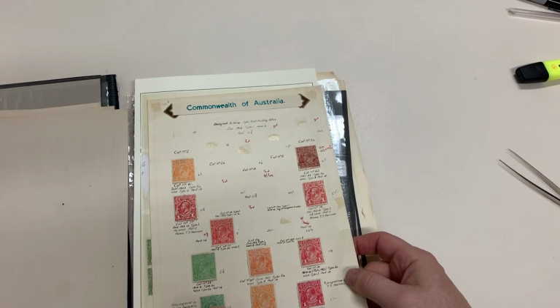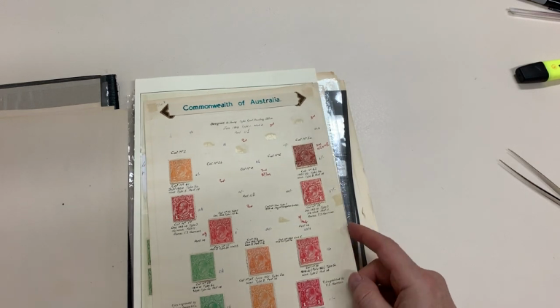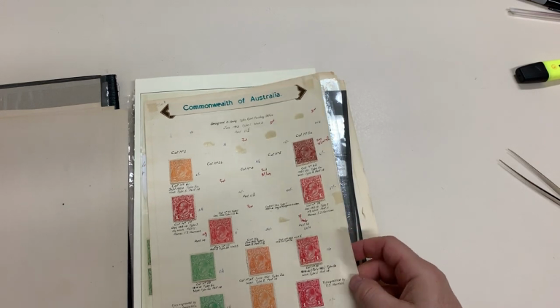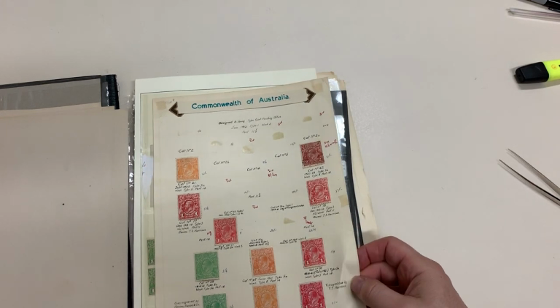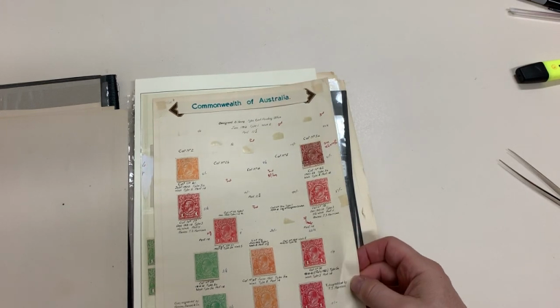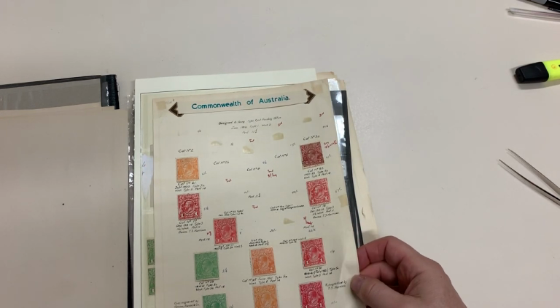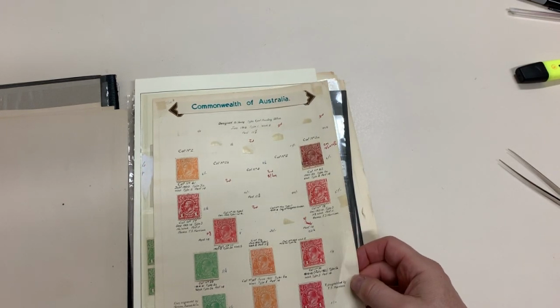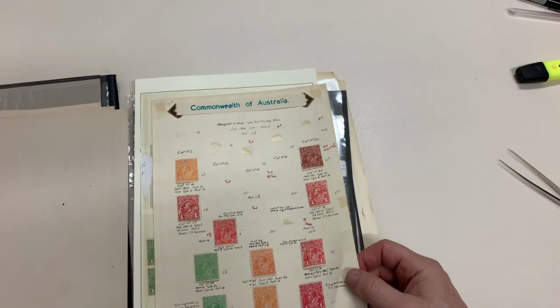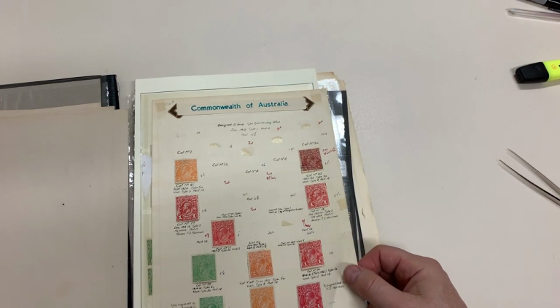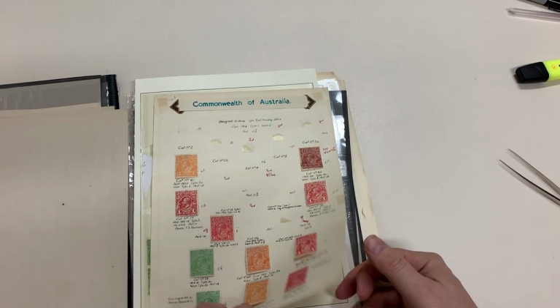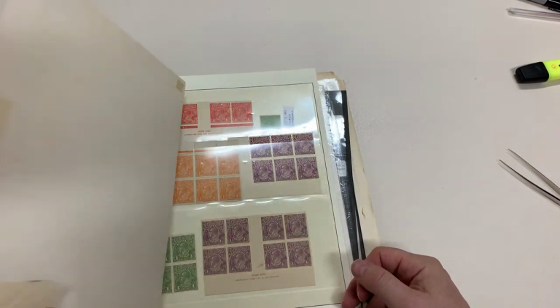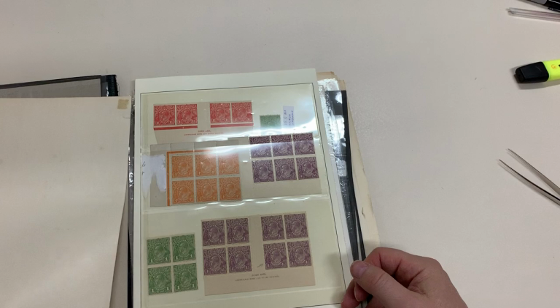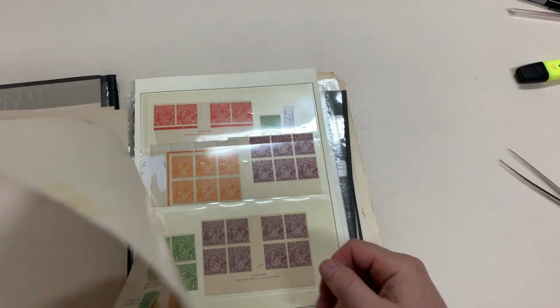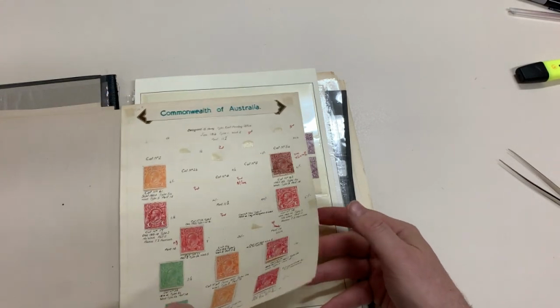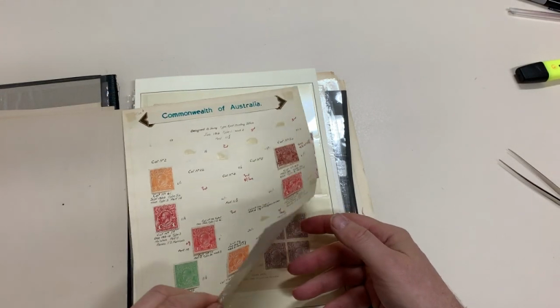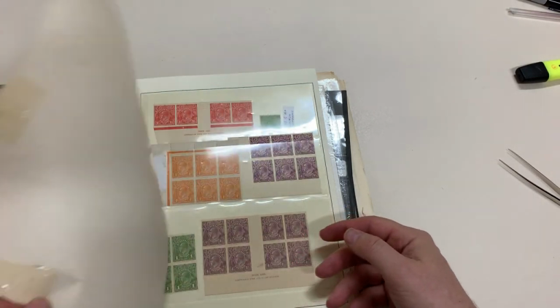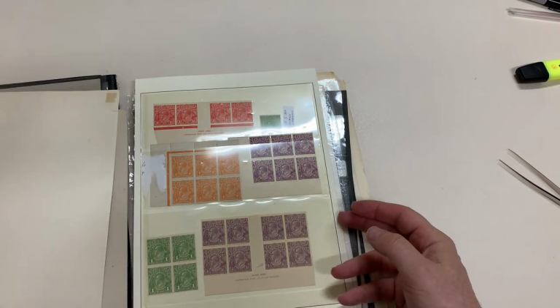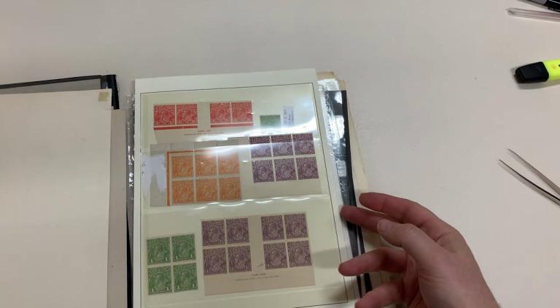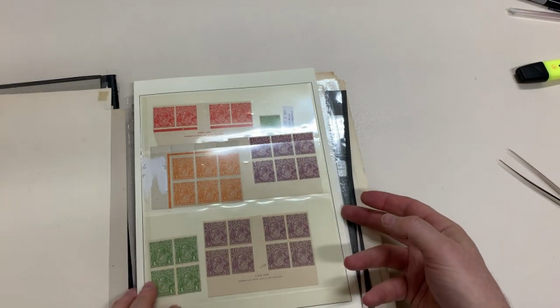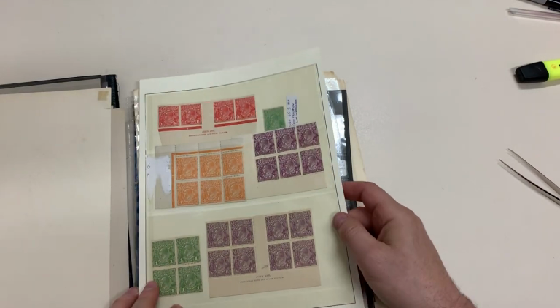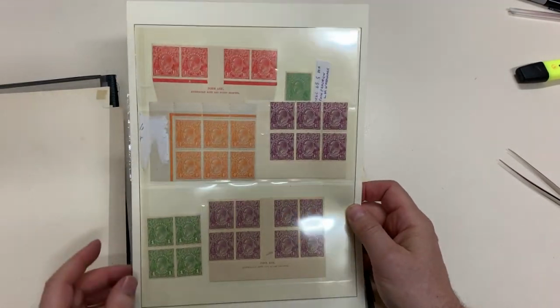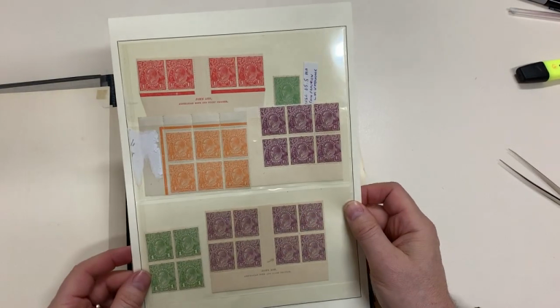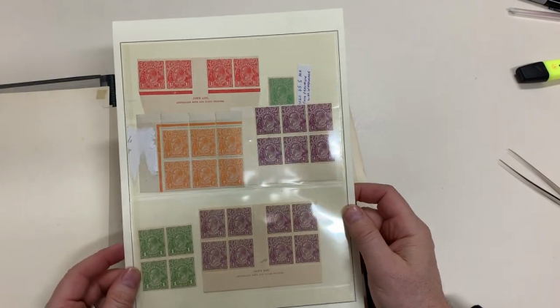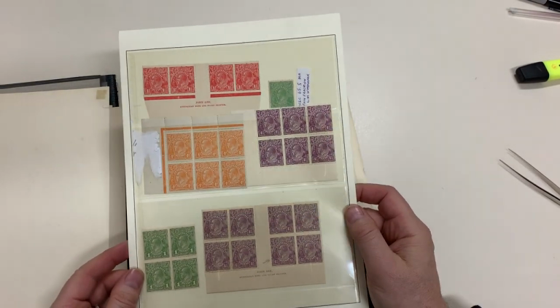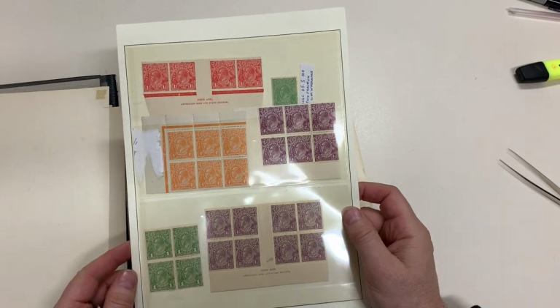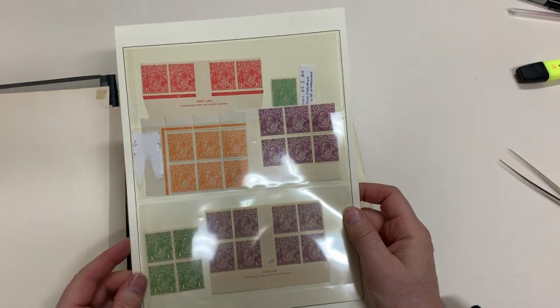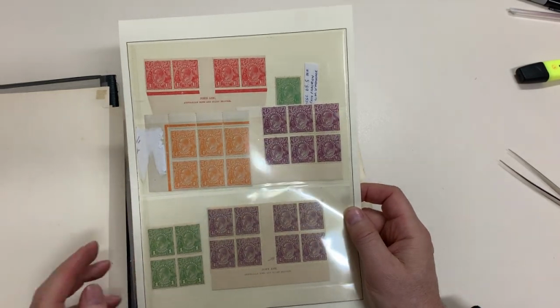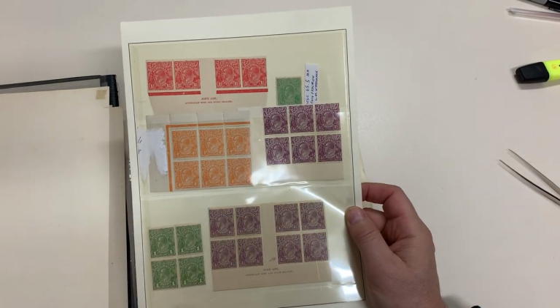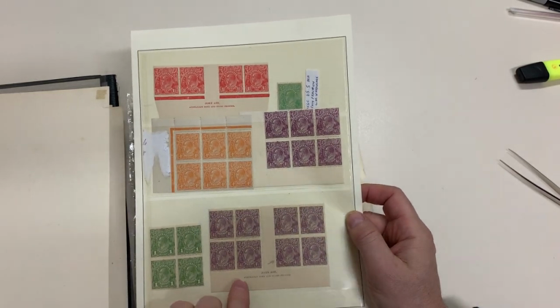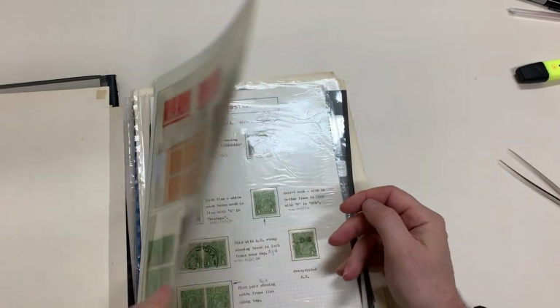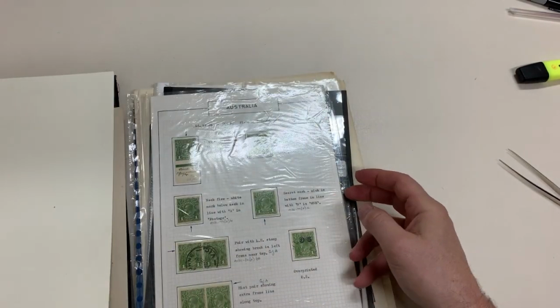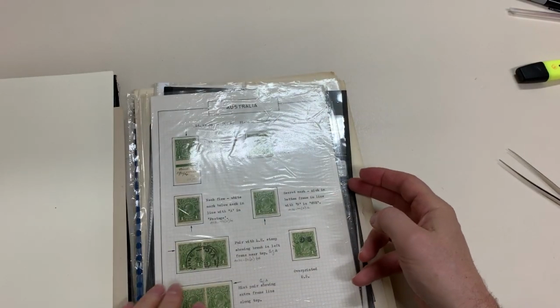Mint stuff. And blocks — lots of blocks.